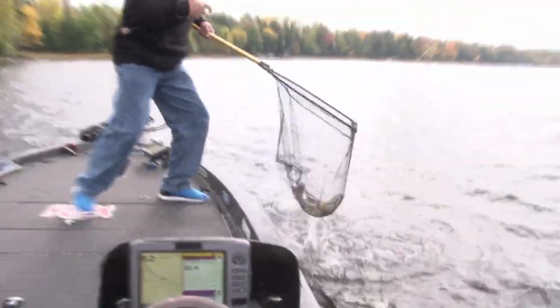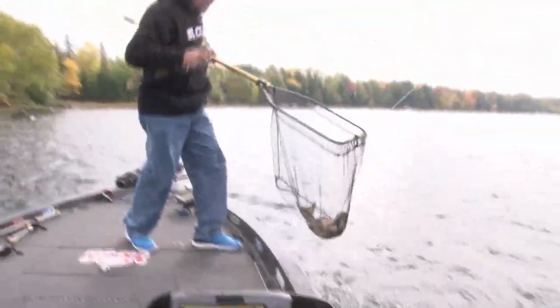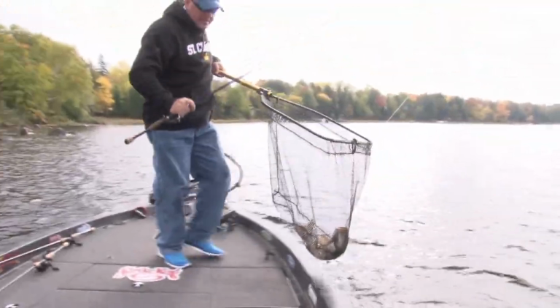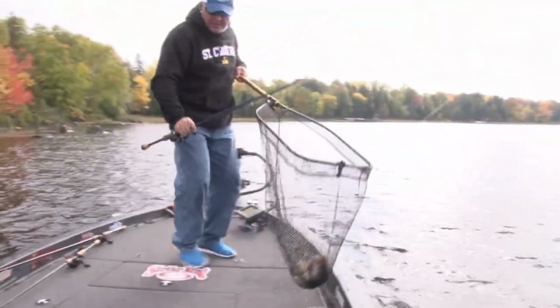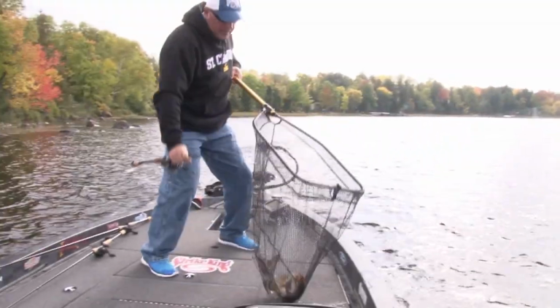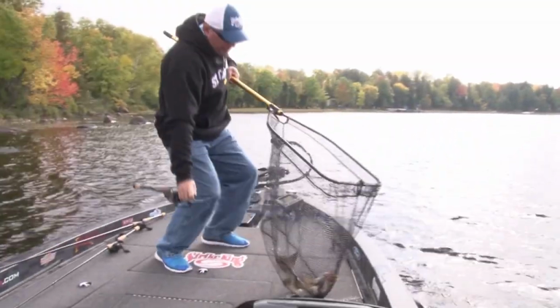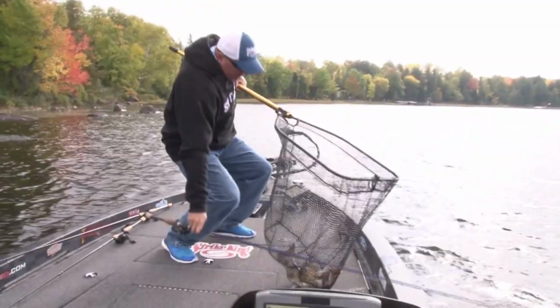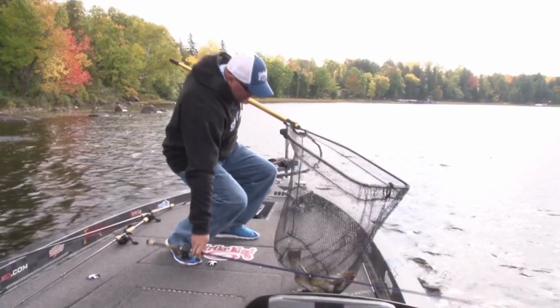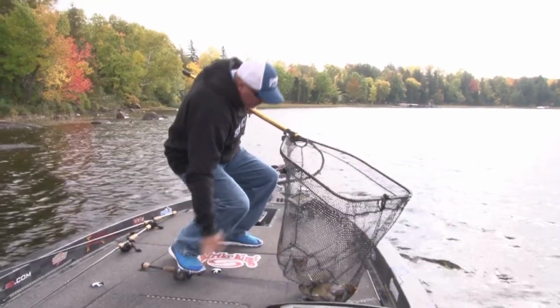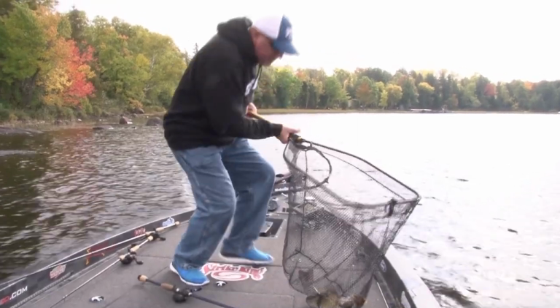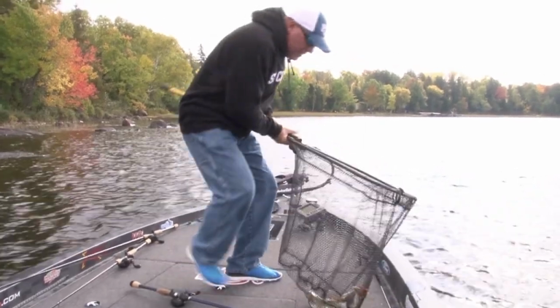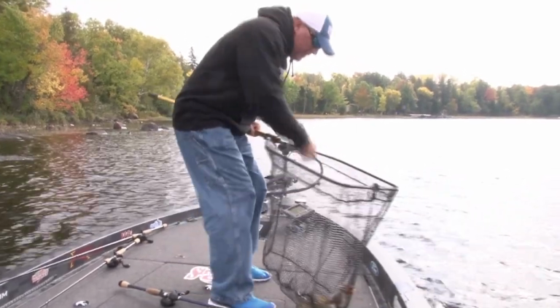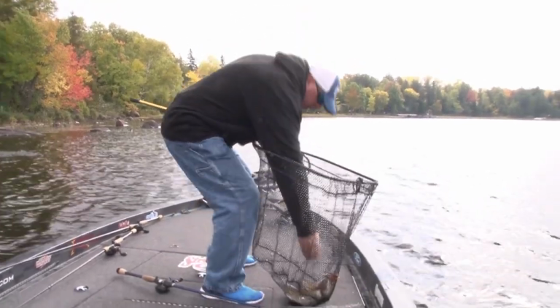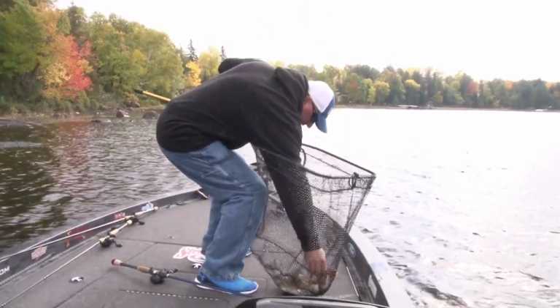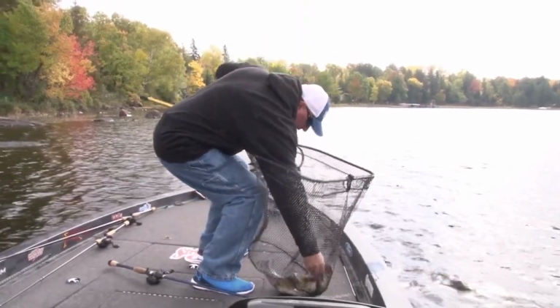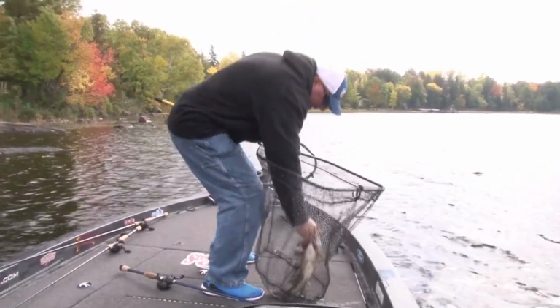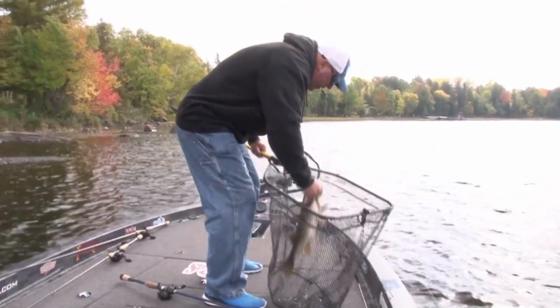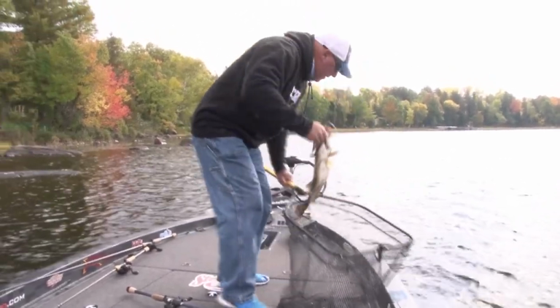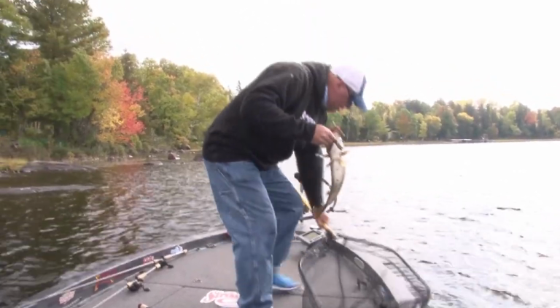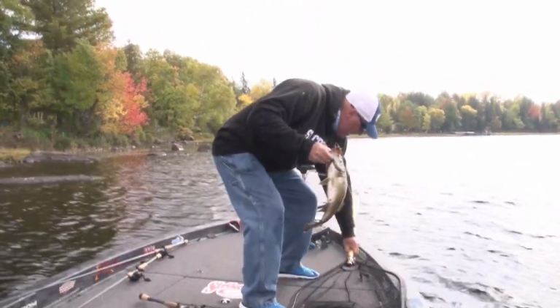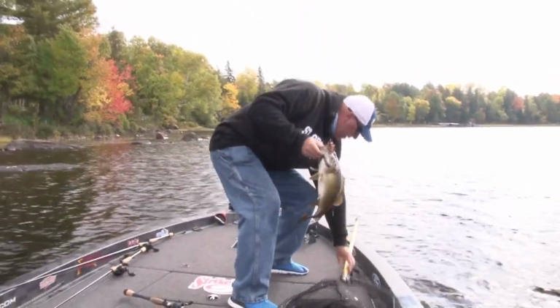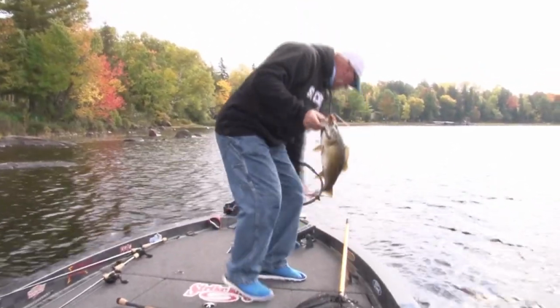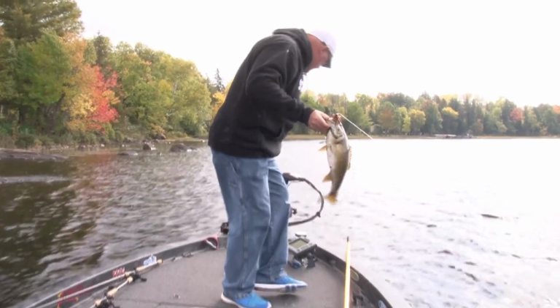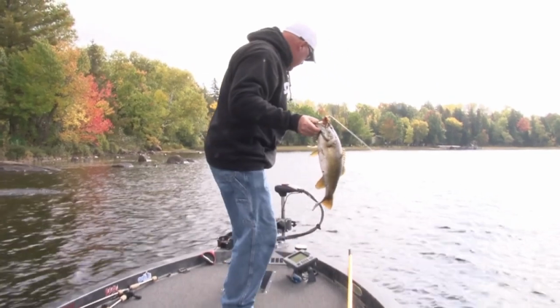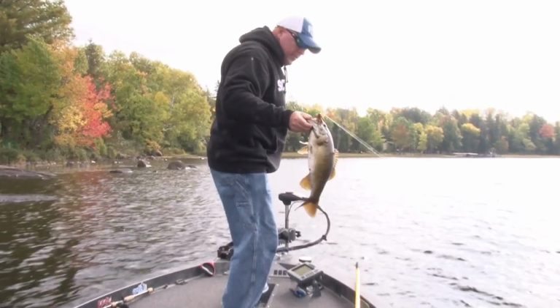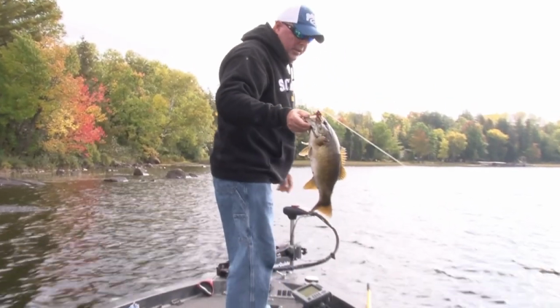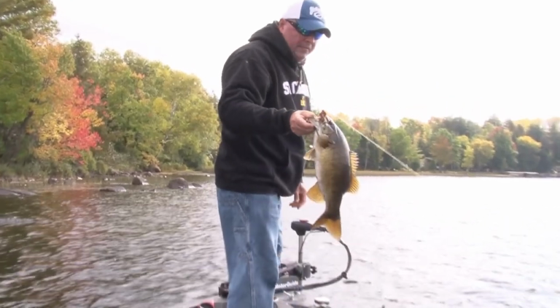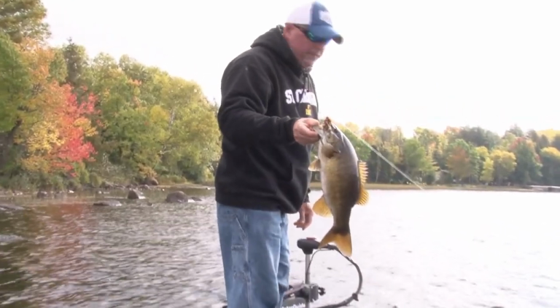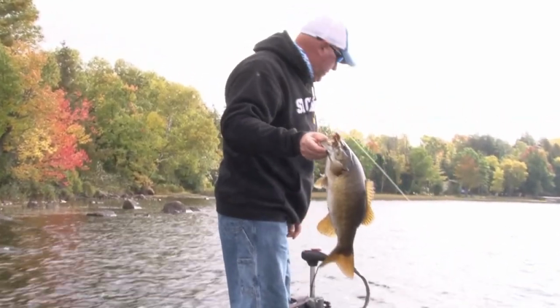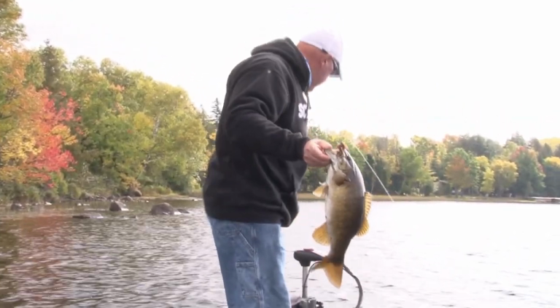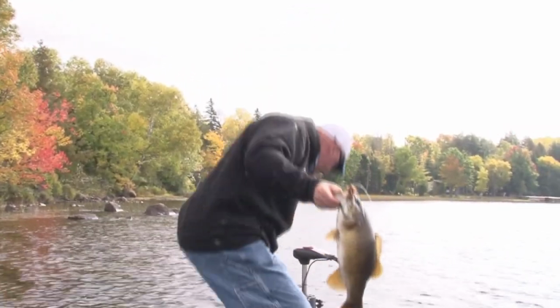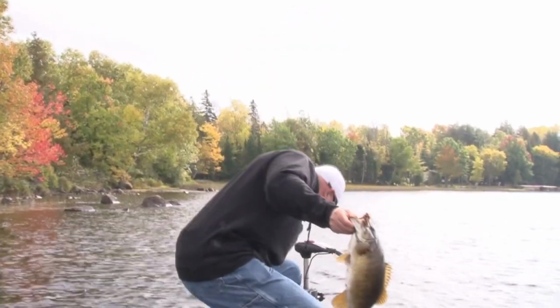Look at that — on that football finesse. You saw it, you asked for it, so I have delivered the Strike King football finesse in fall.